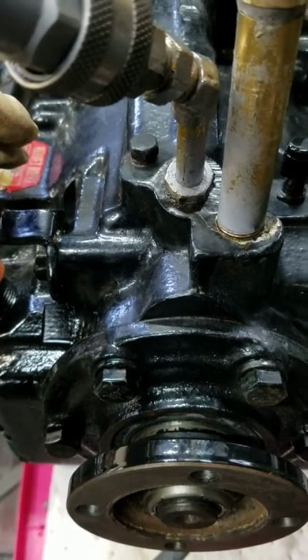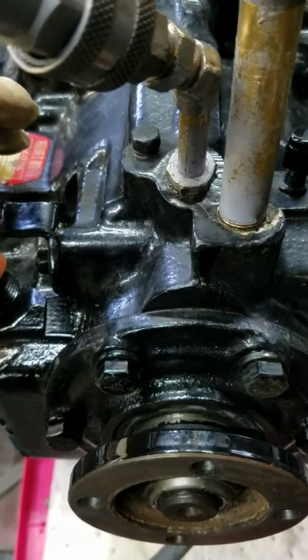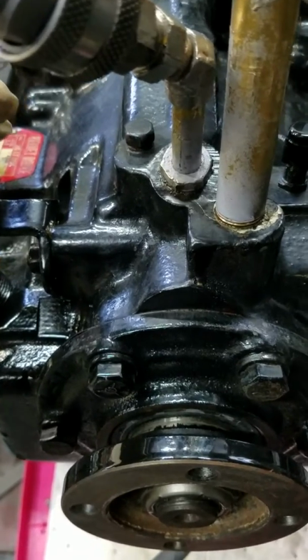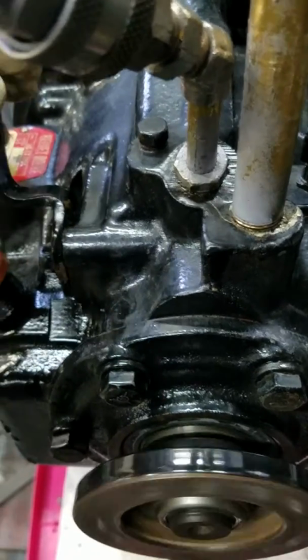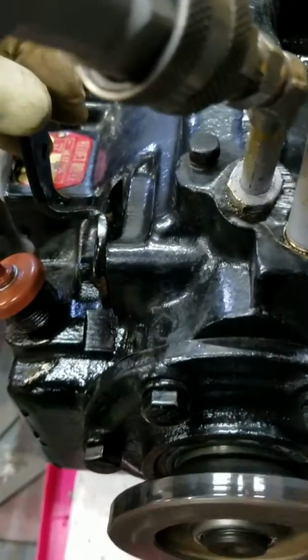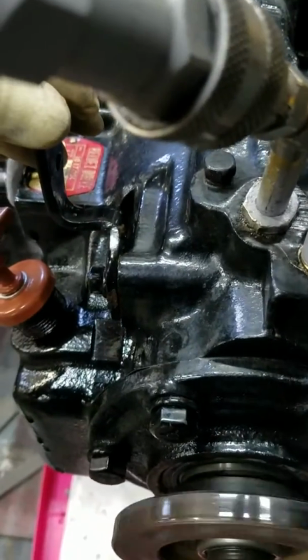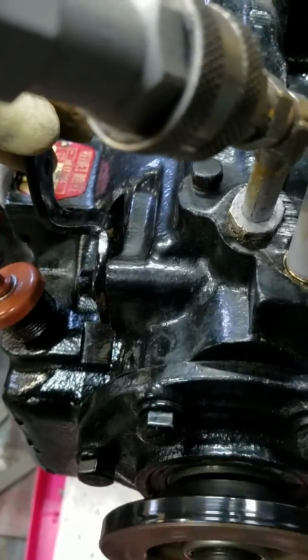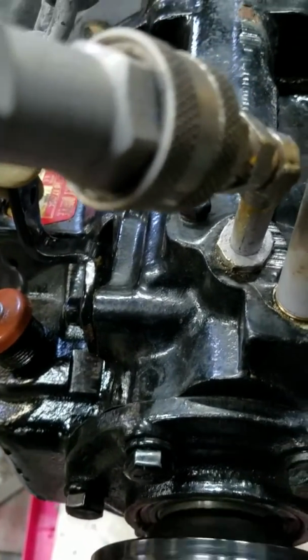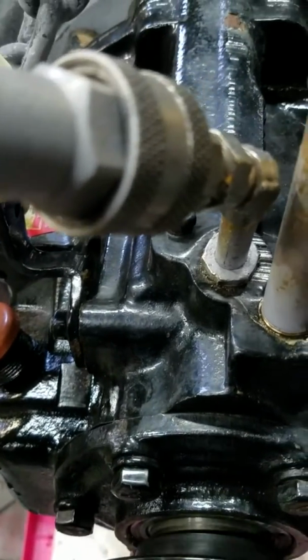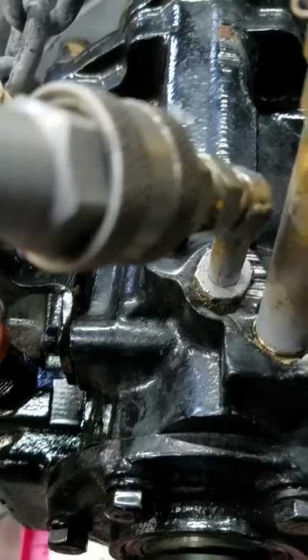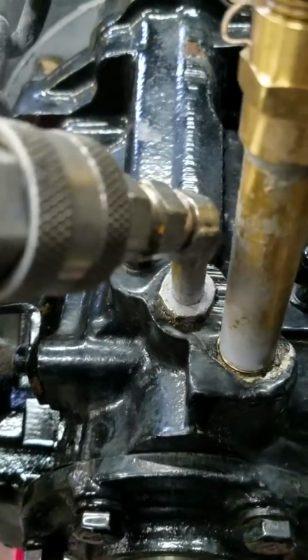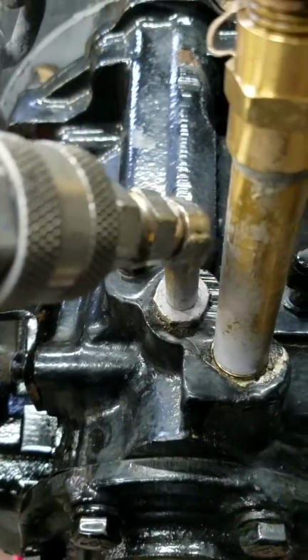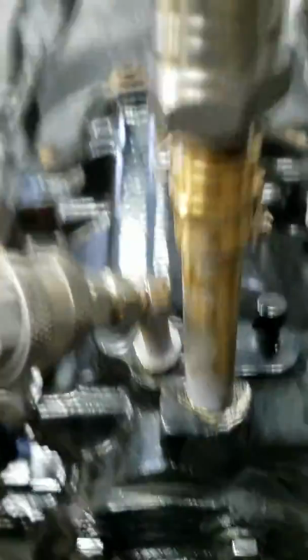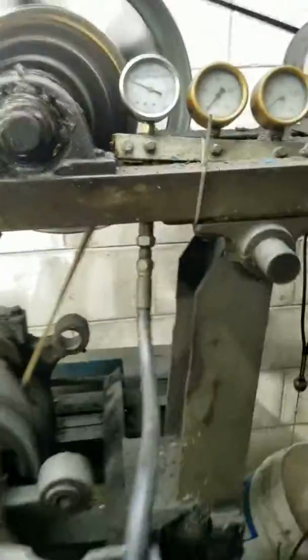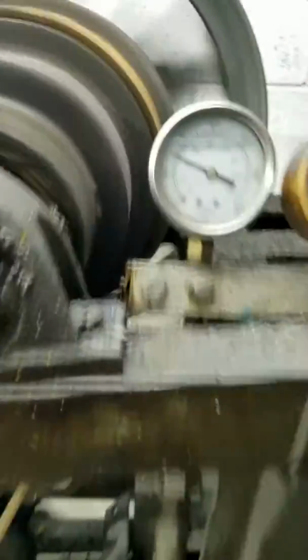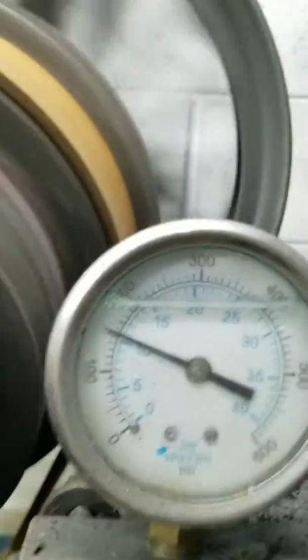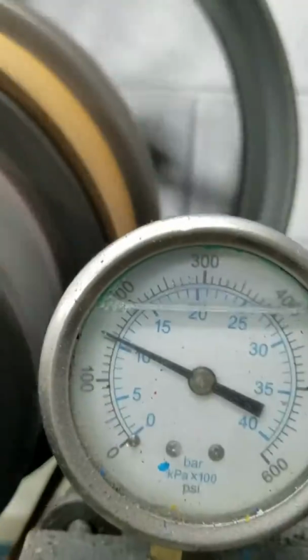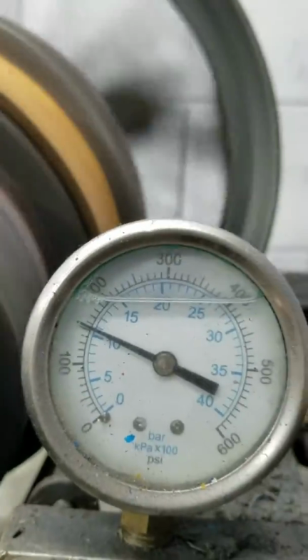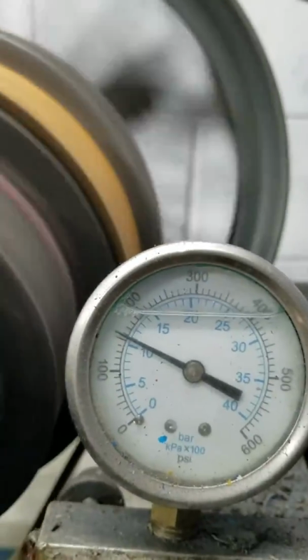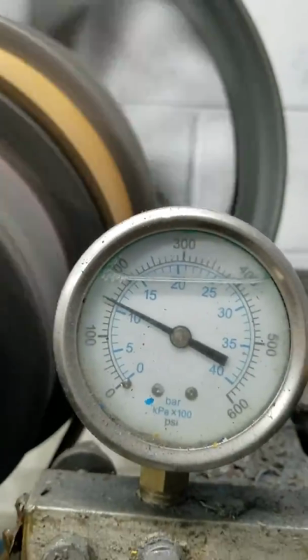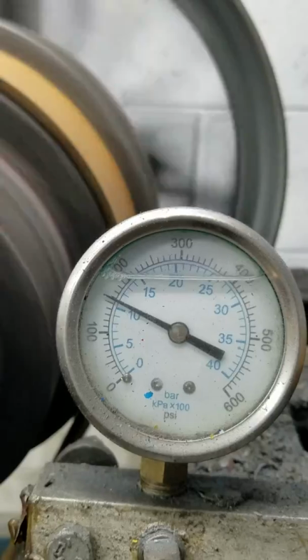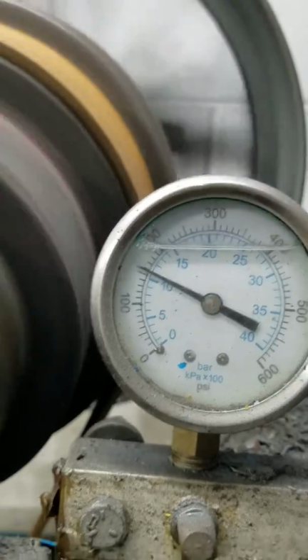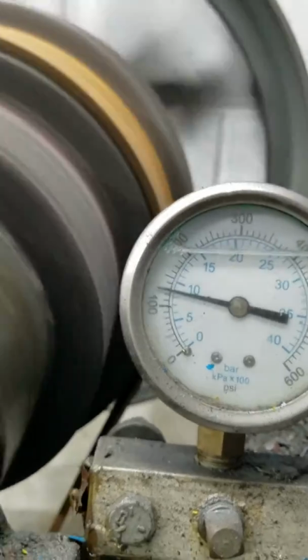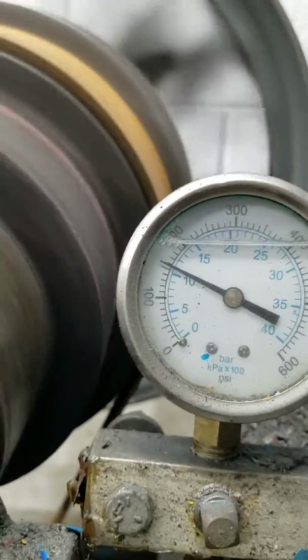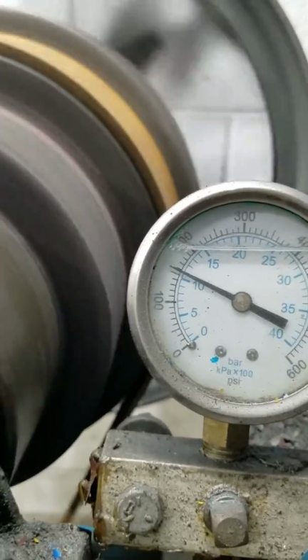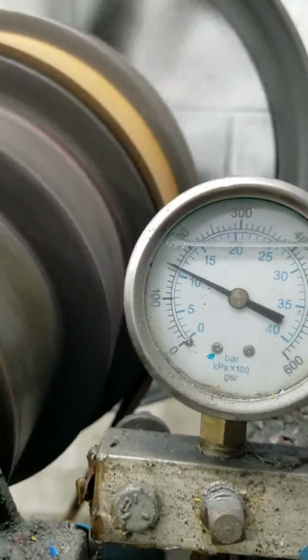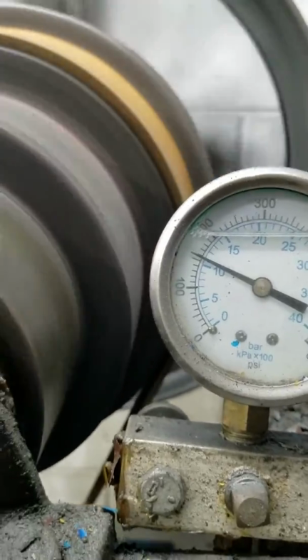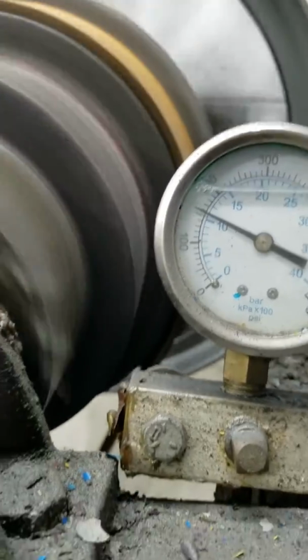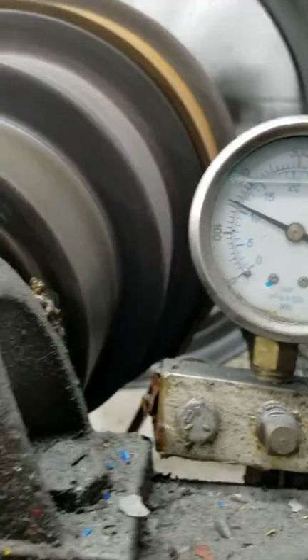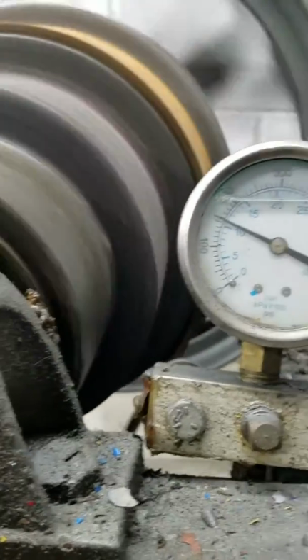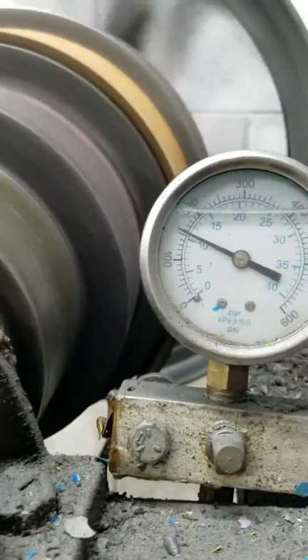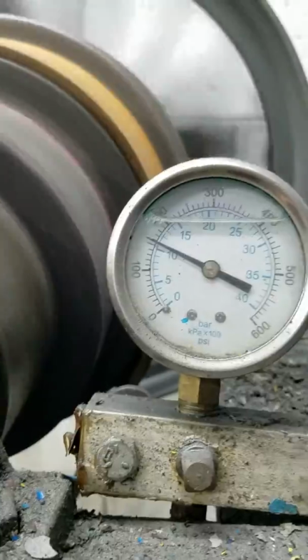Neutral again. Forward. There's forward pressure. Neutral. Reverse. Back to neutral again.